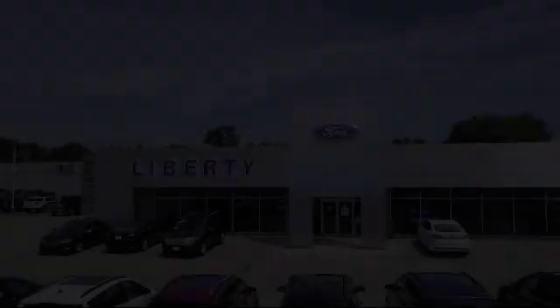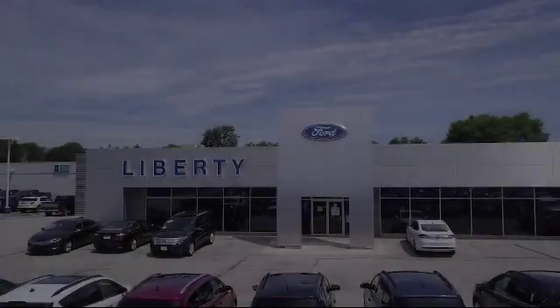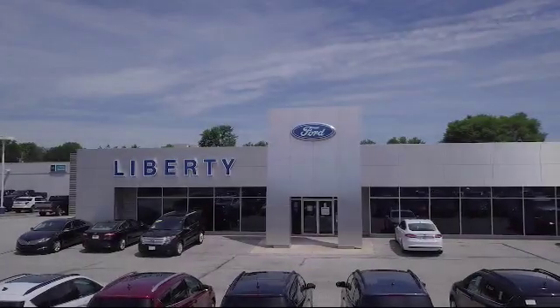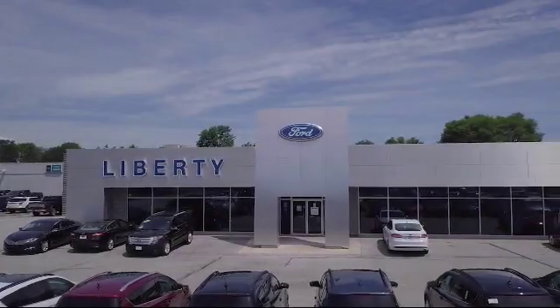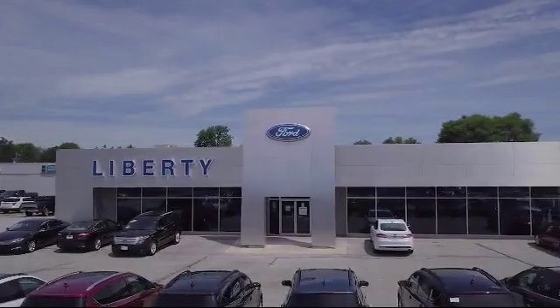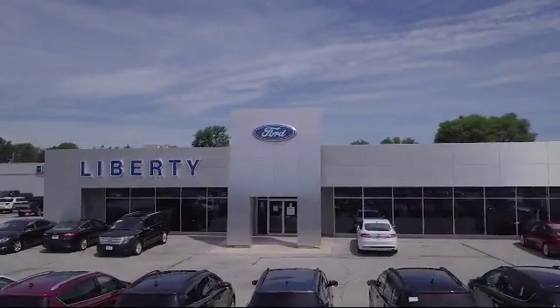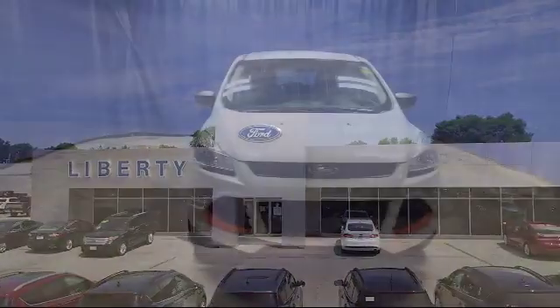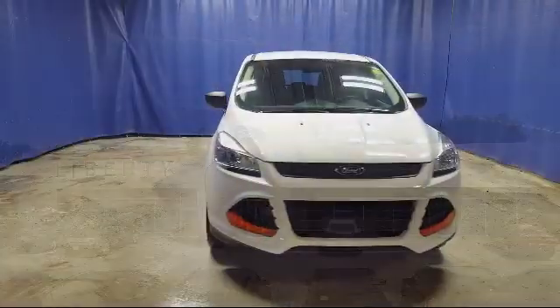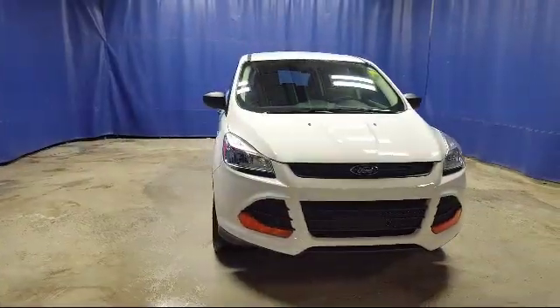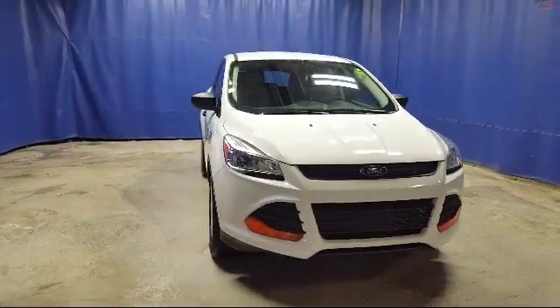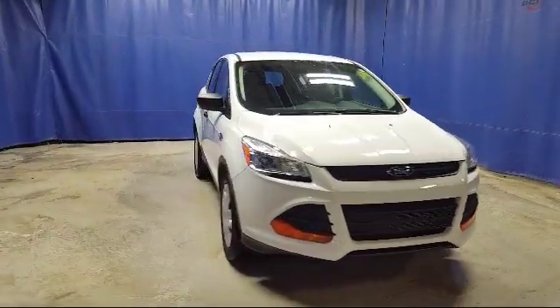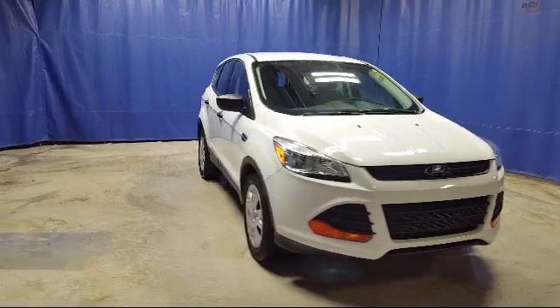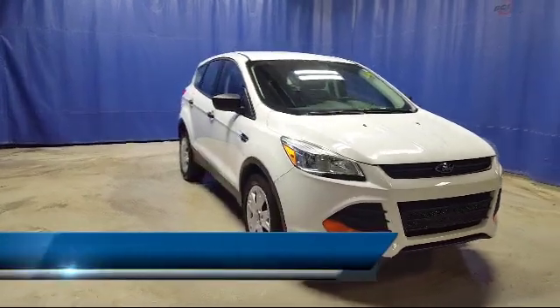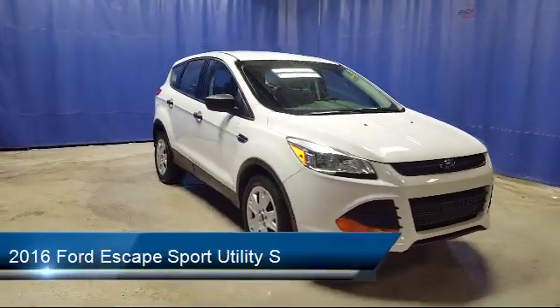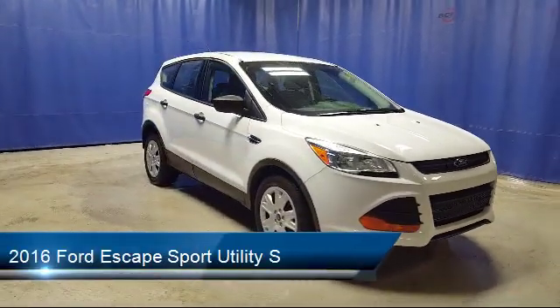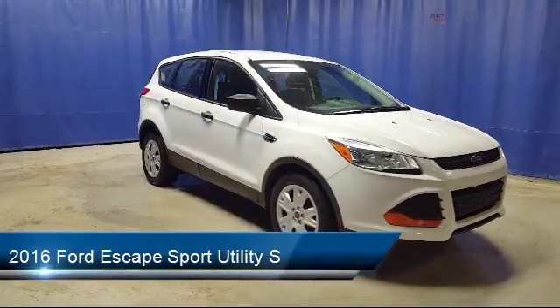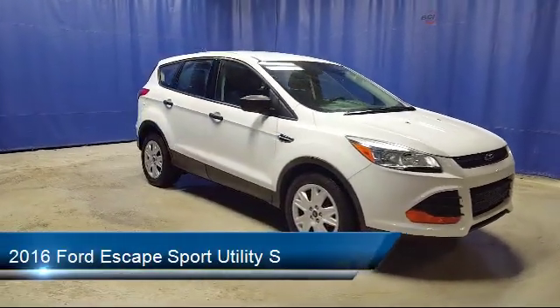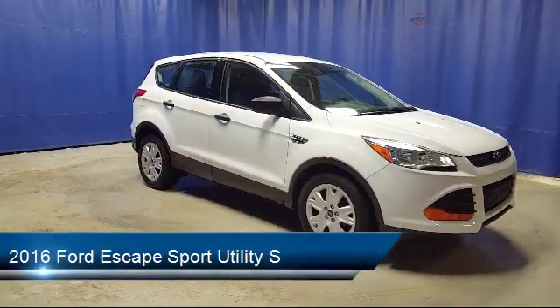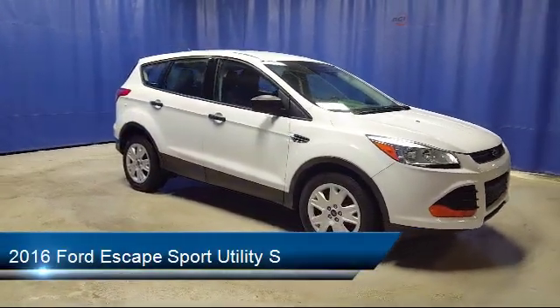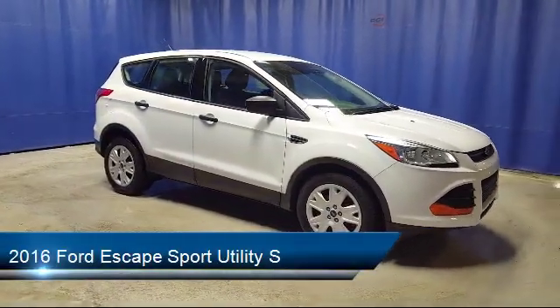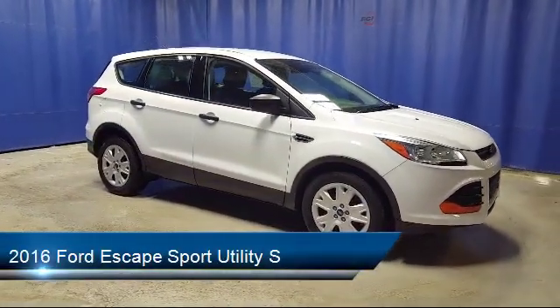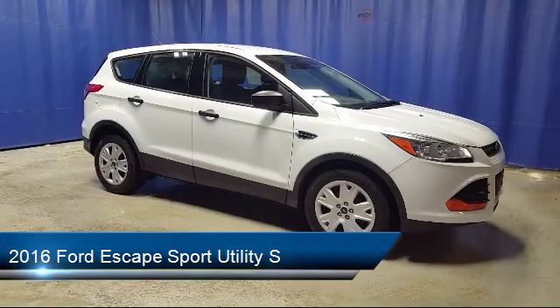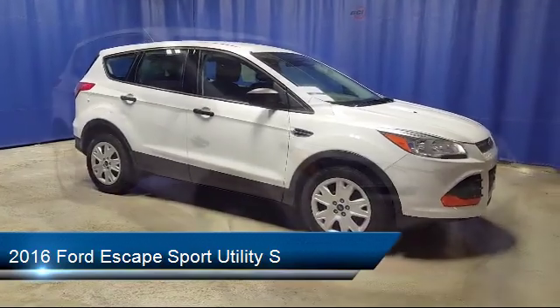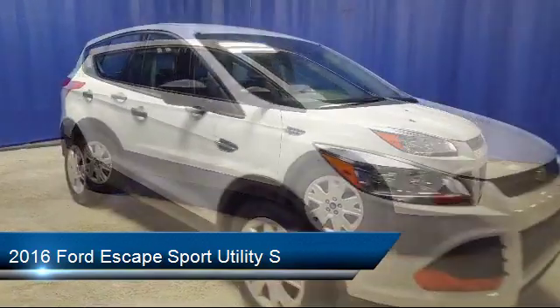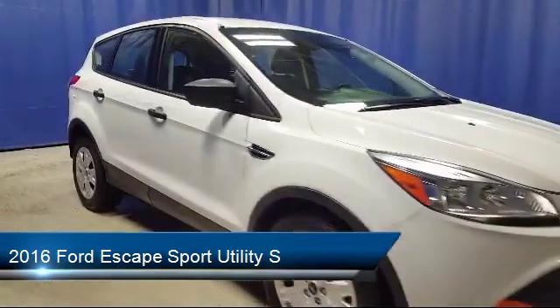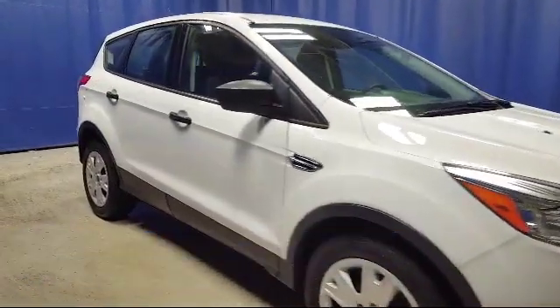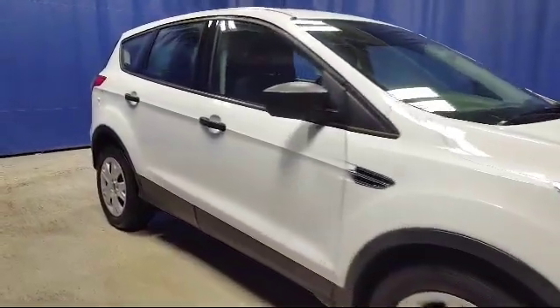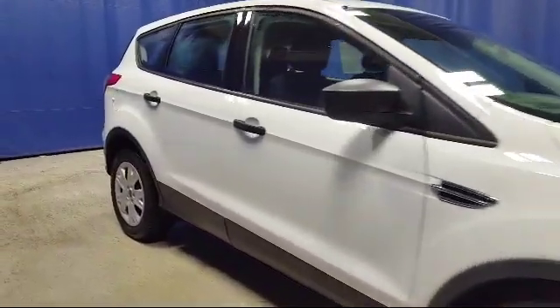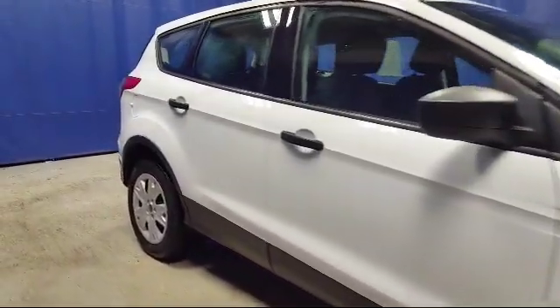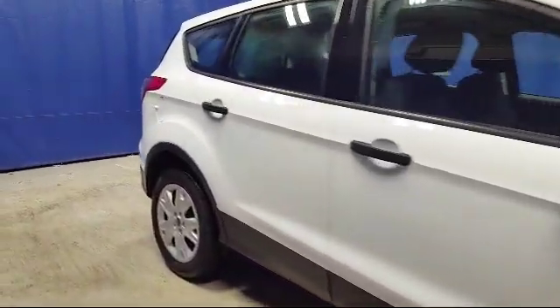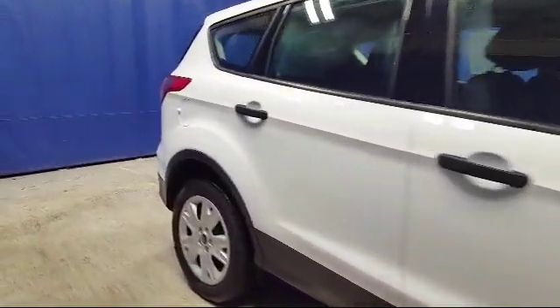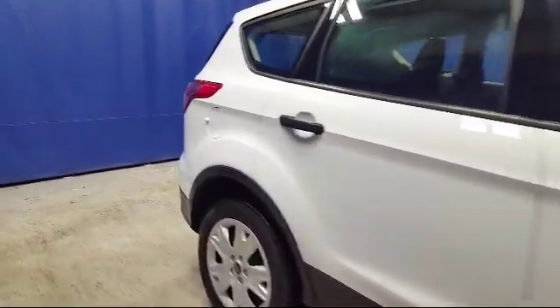Welcome to Liberty Ford Parma Heights. Here's a look at another one of our great vehicles from our inventory. It comes equipped with a rear view camera, rear spoiler, electronic stability control, steering wheel controls, and a tire pressure monitoring system.